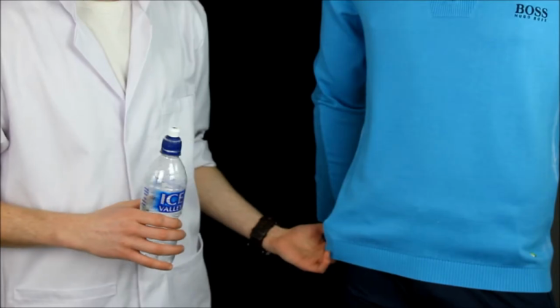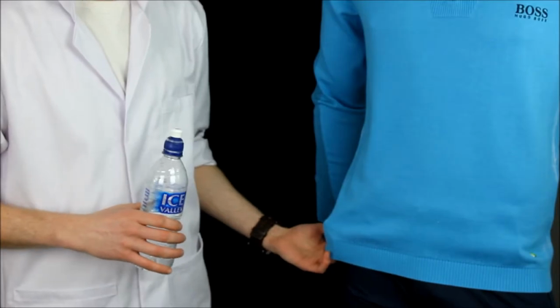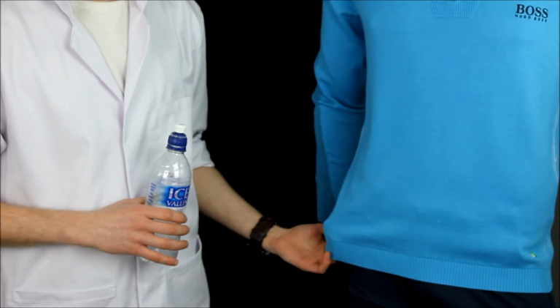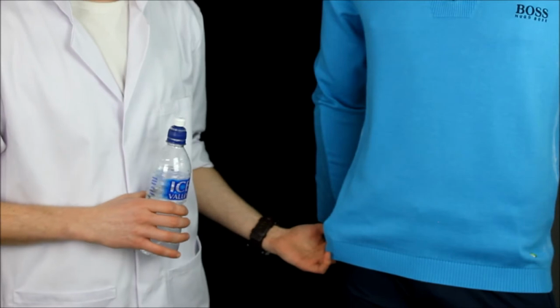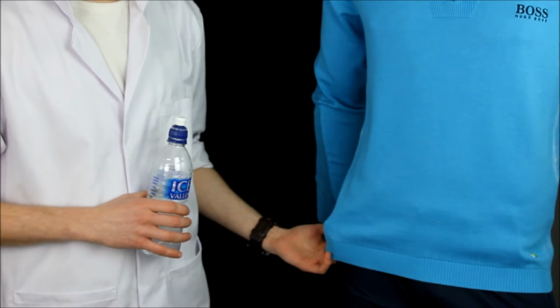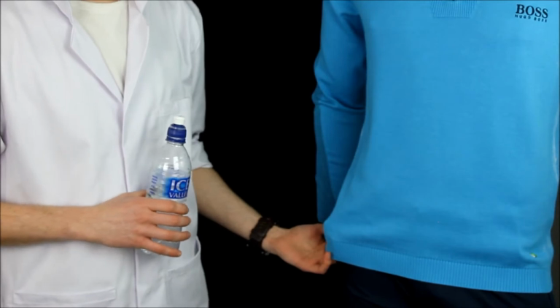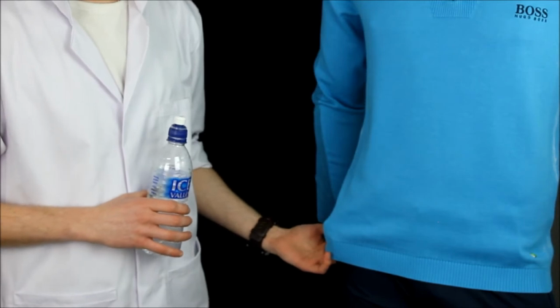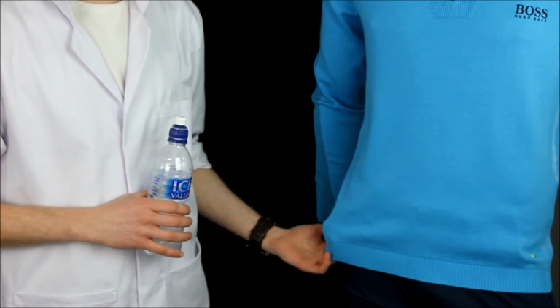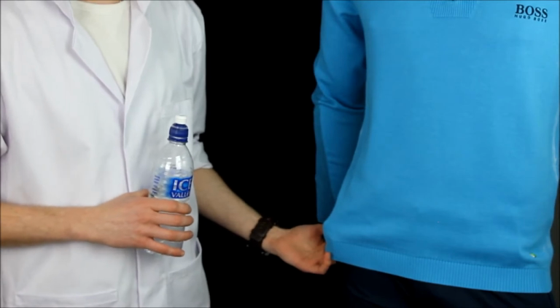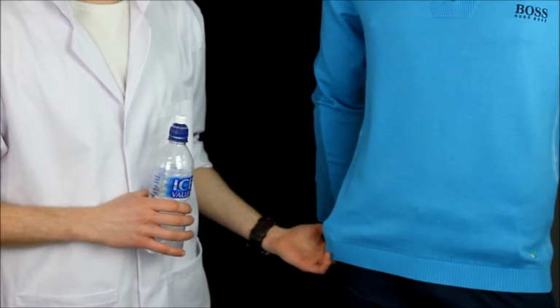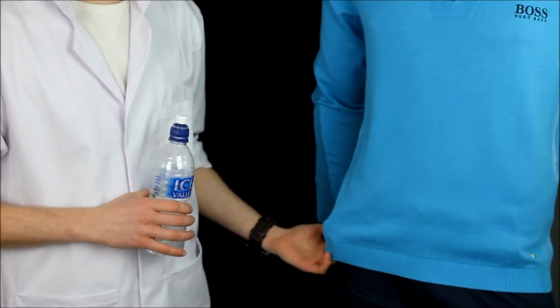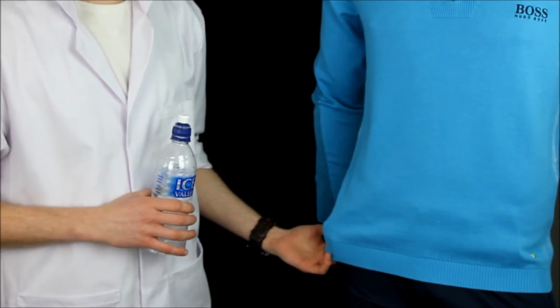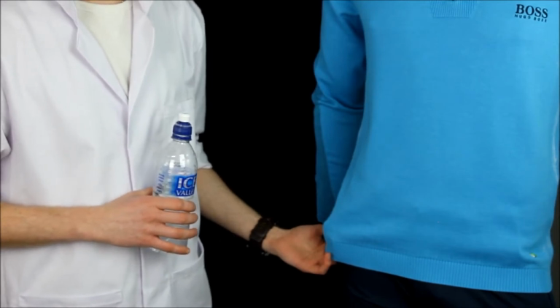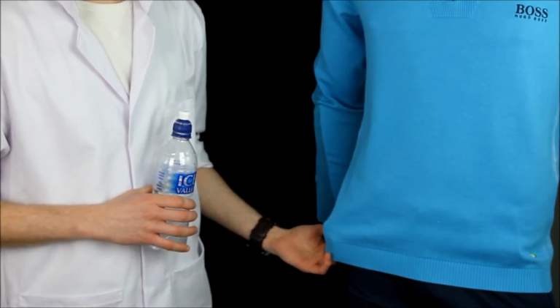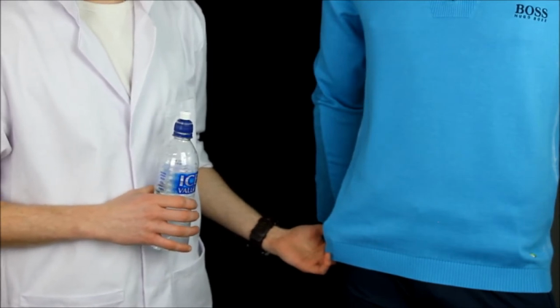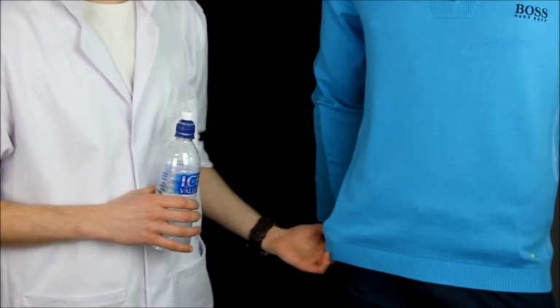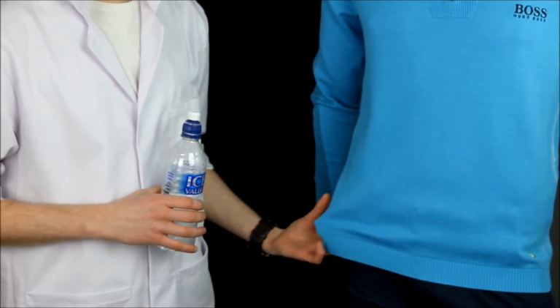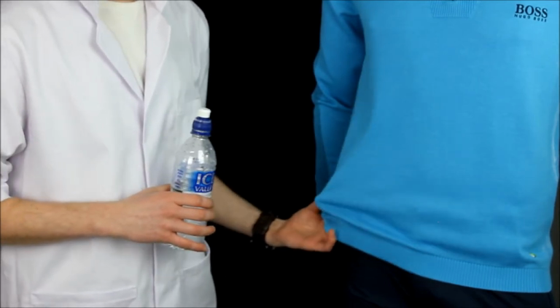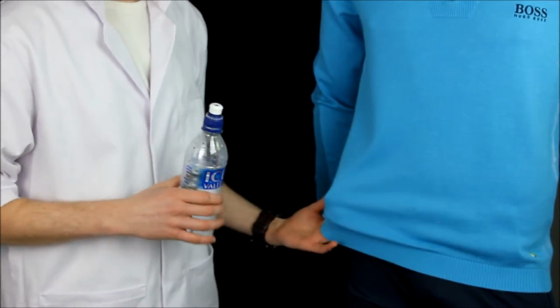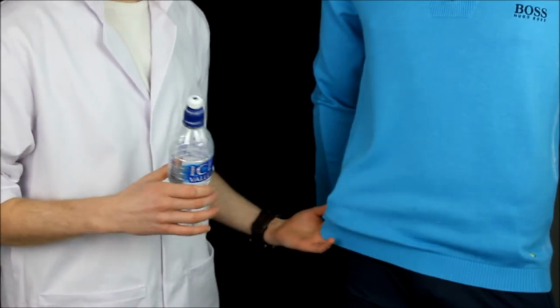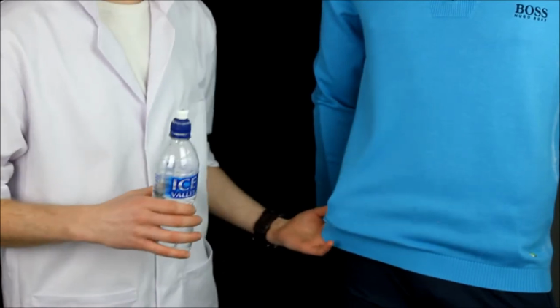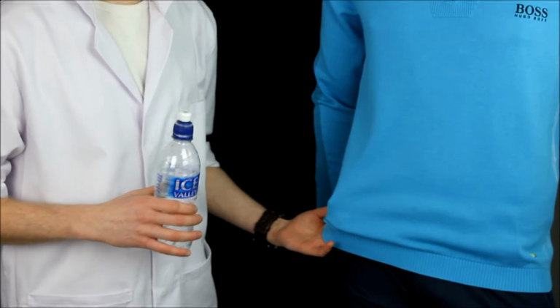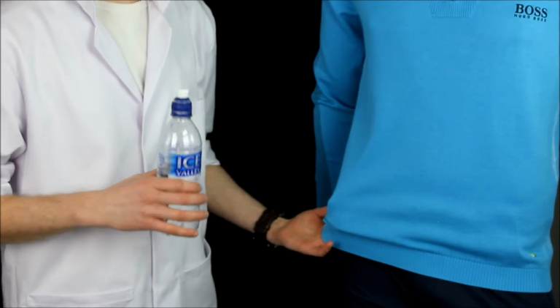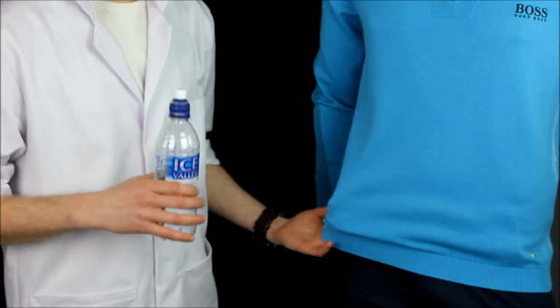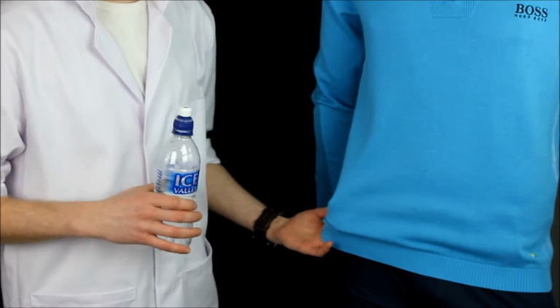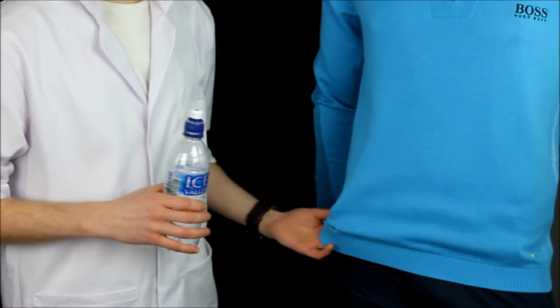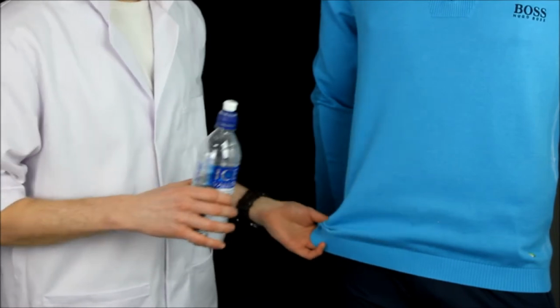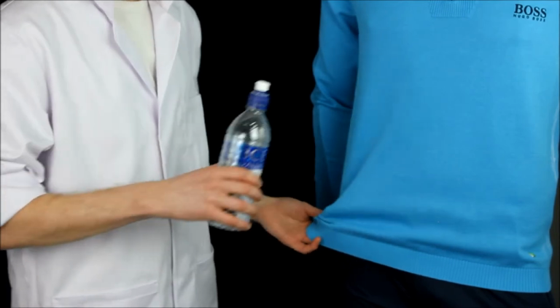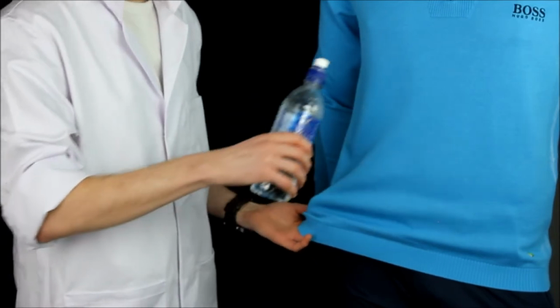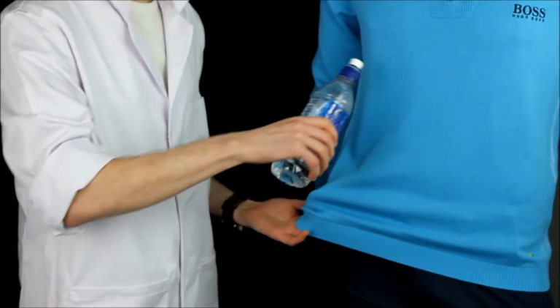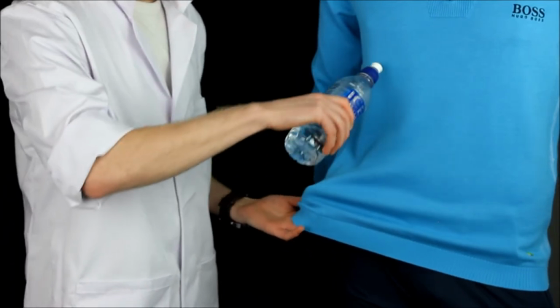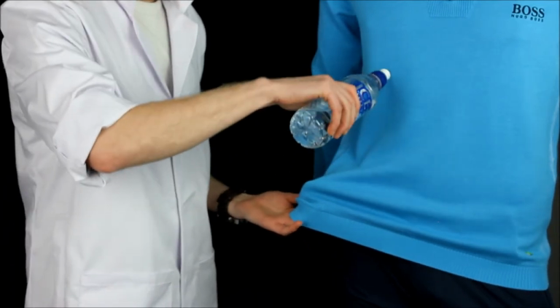This invisible treatment features across the entire Boss knitwear range and, as you can see, it allows the water from my special rain machine here to simply bead off the fabric.